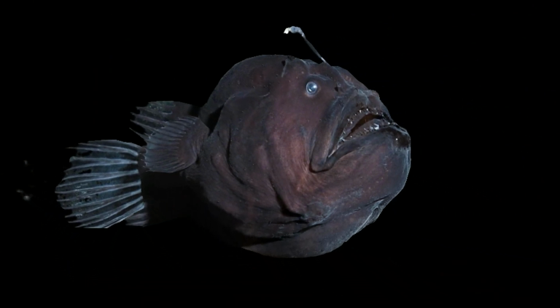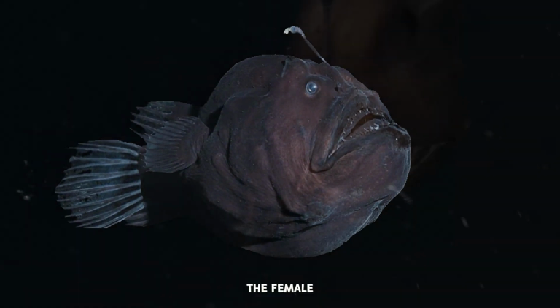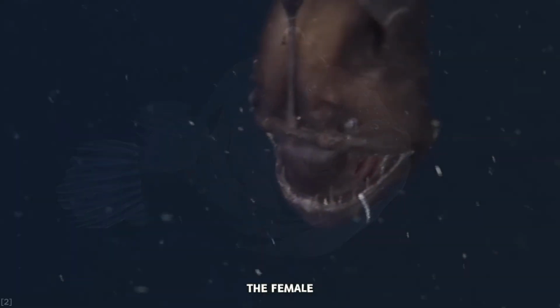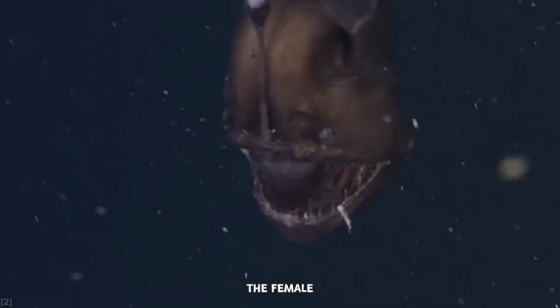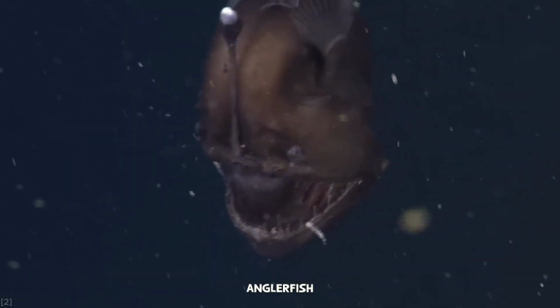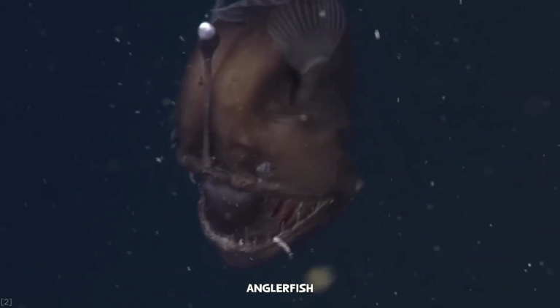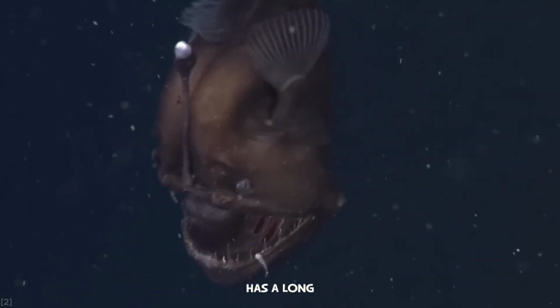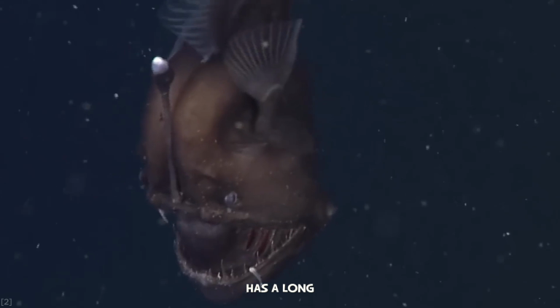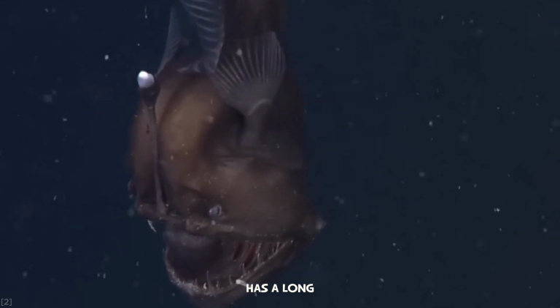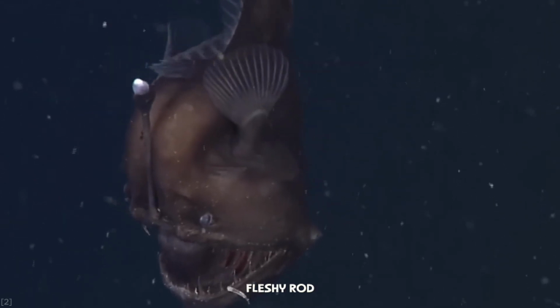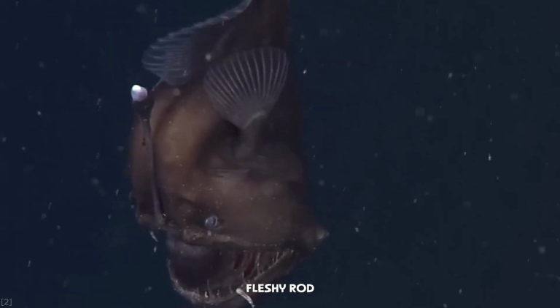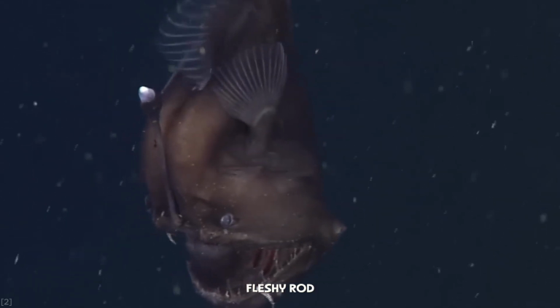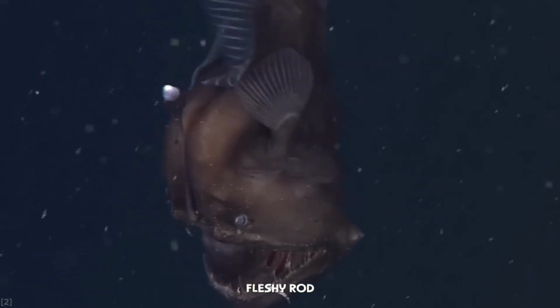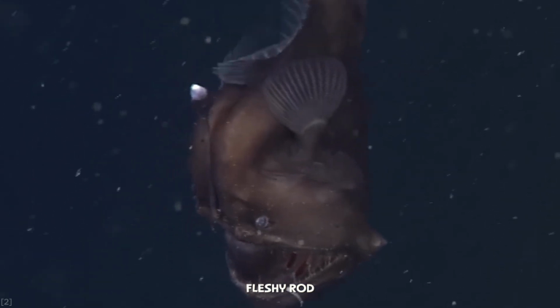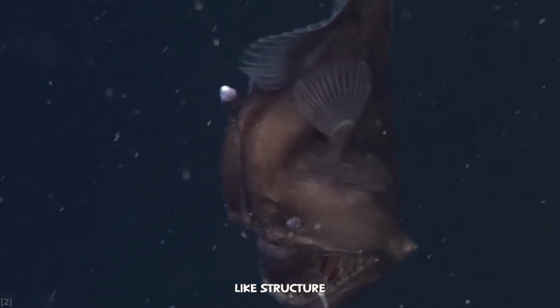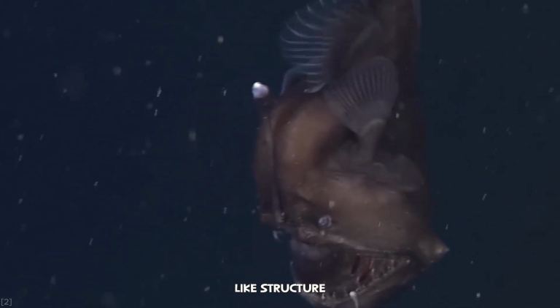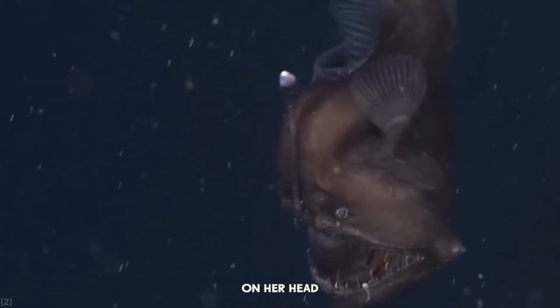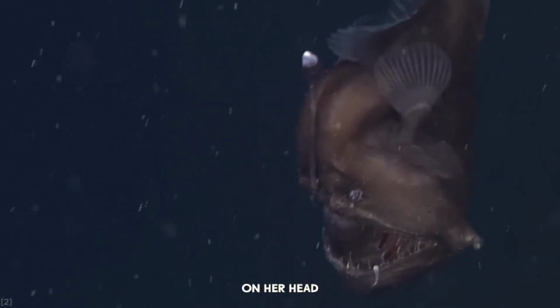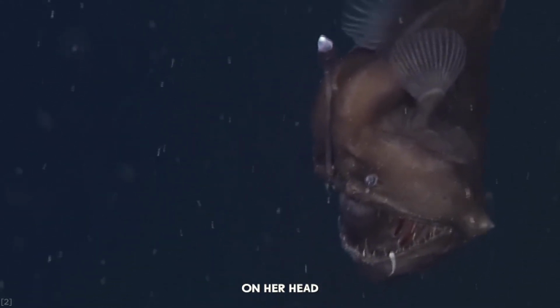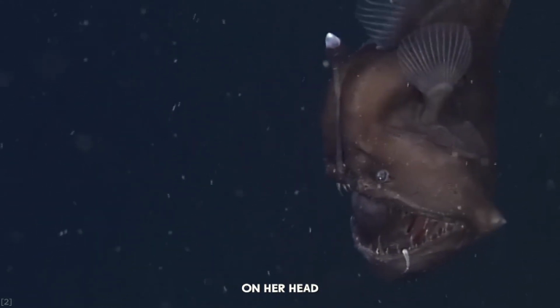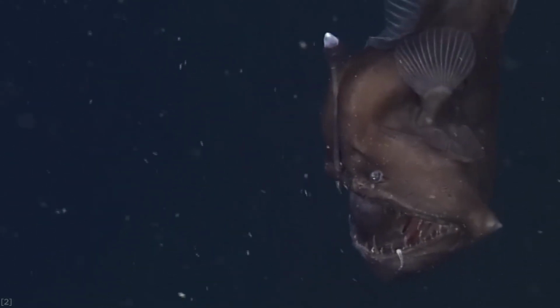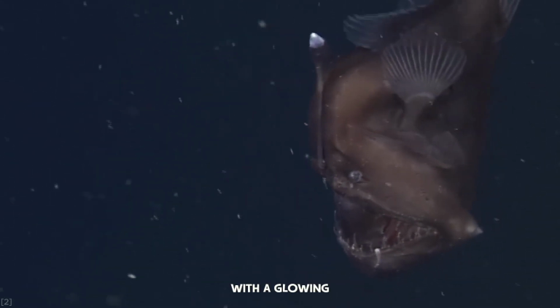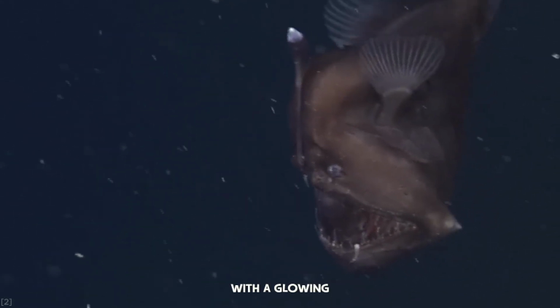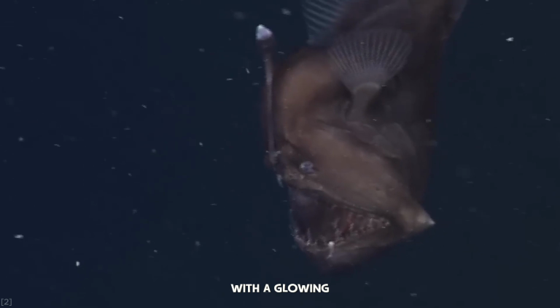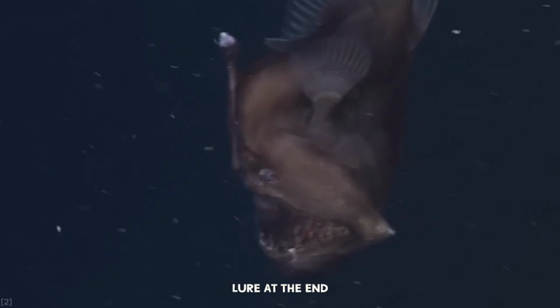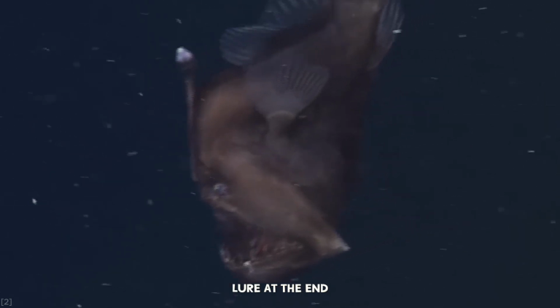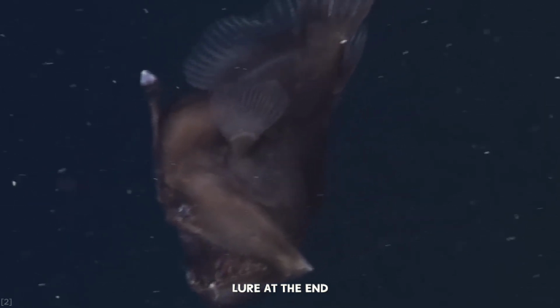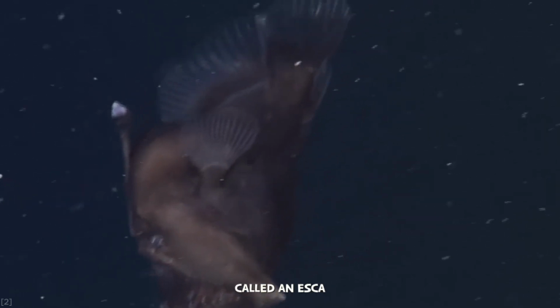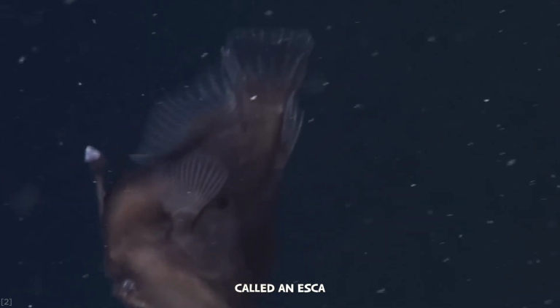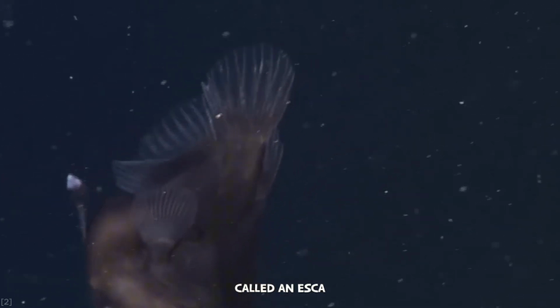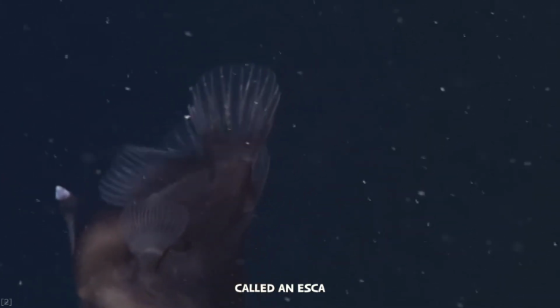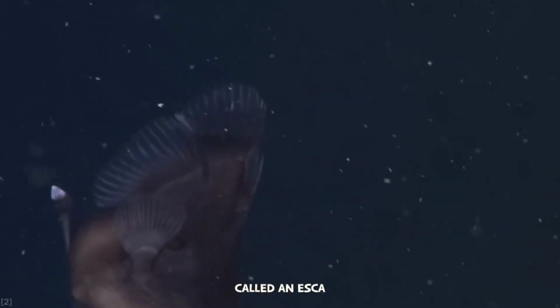The female anglerfish has a long, fleshy, rod-like structure on her head, with a glowing lure at the end called an esca.